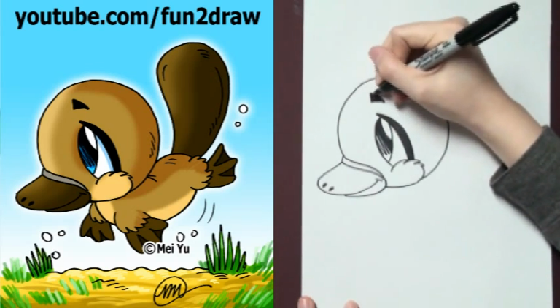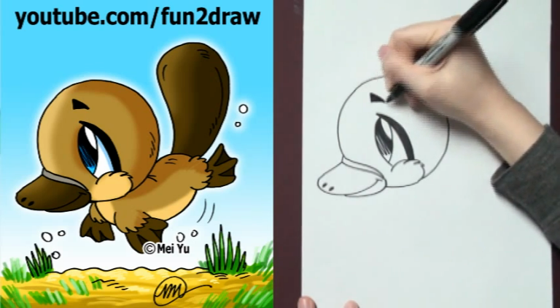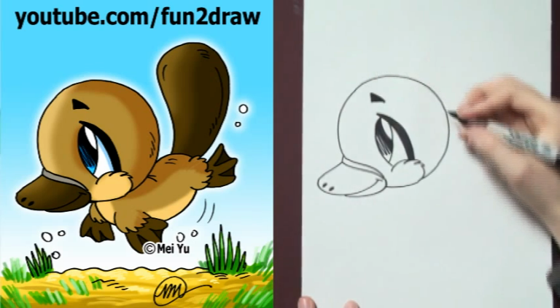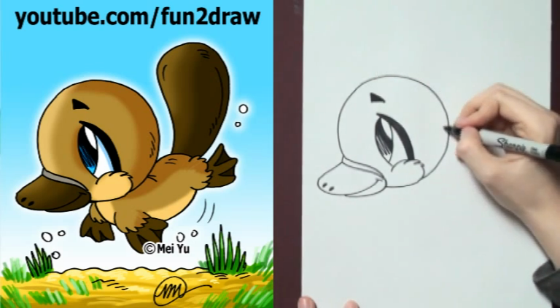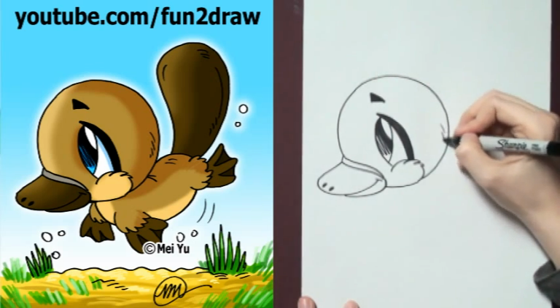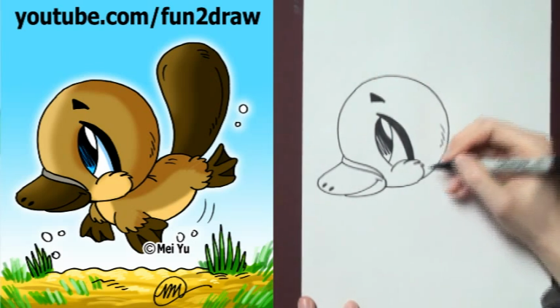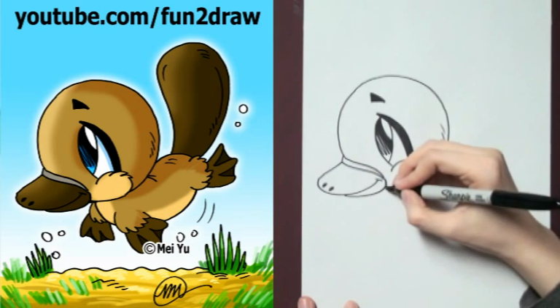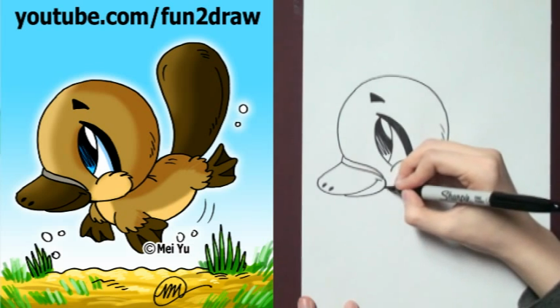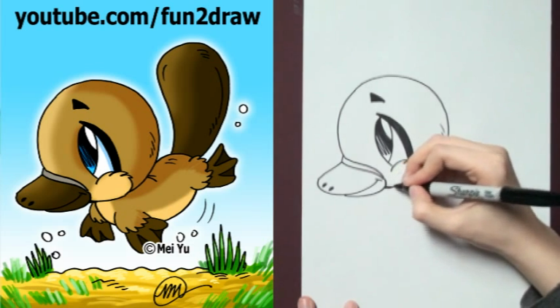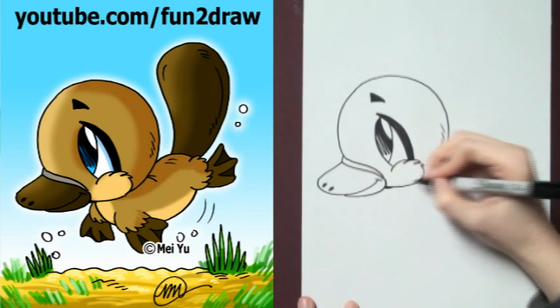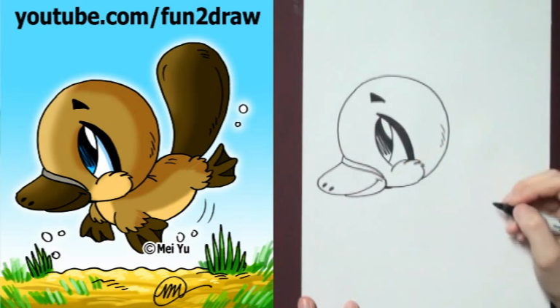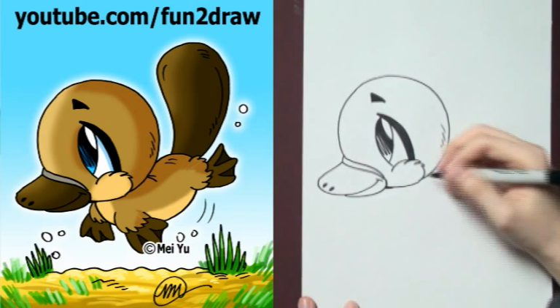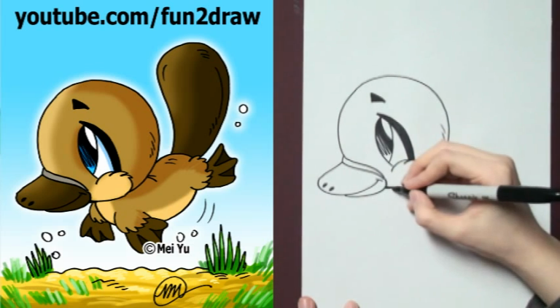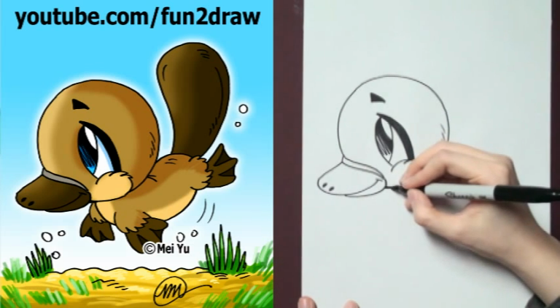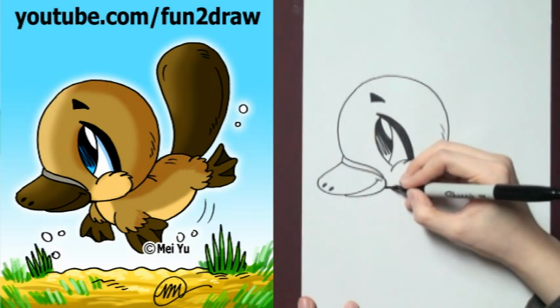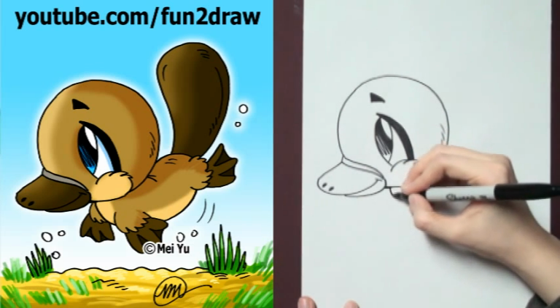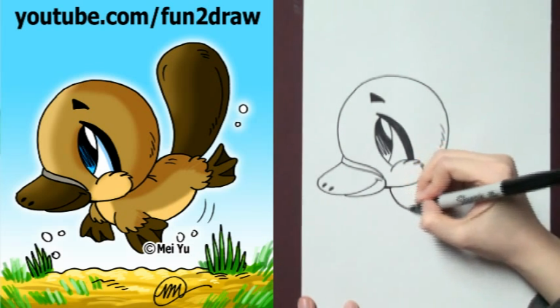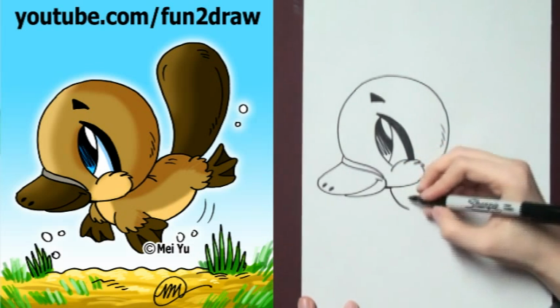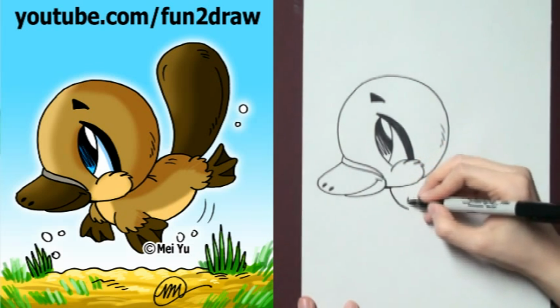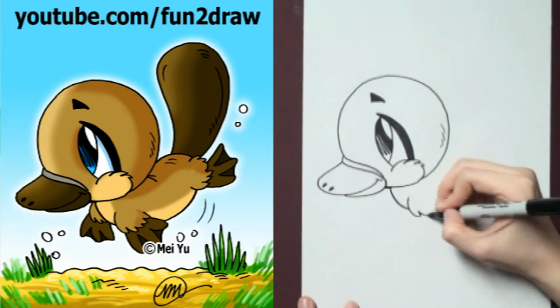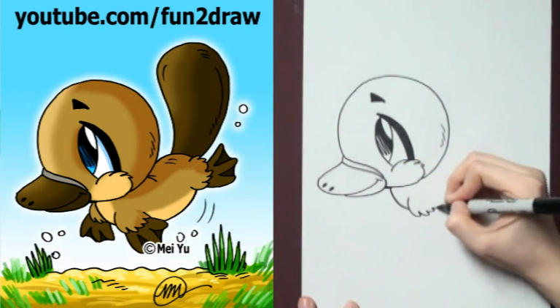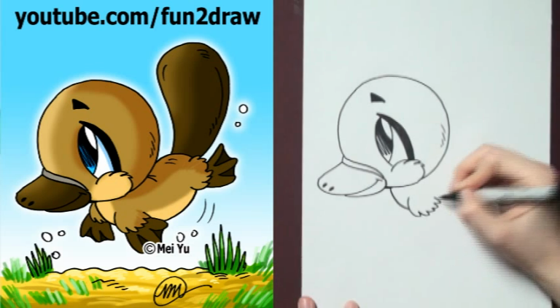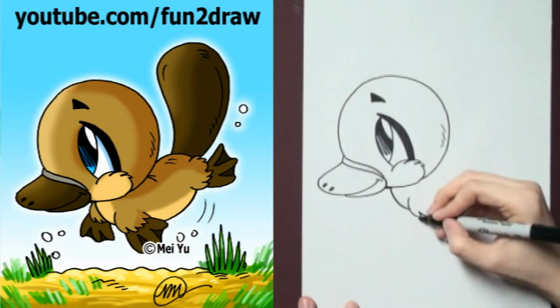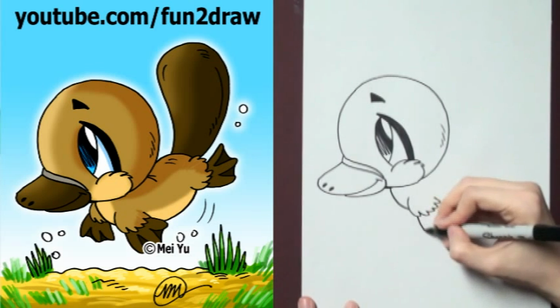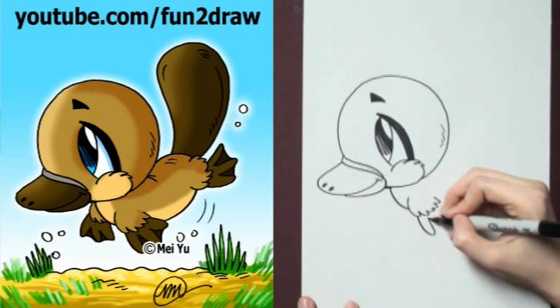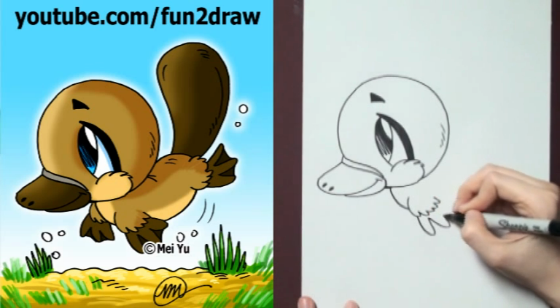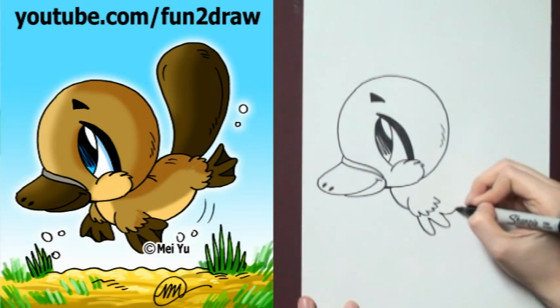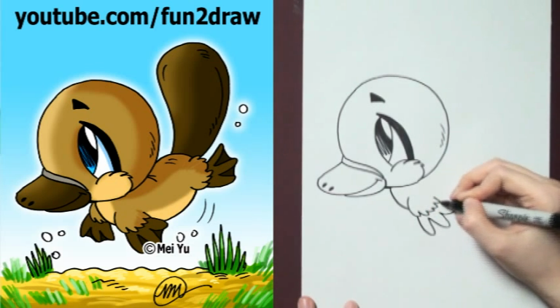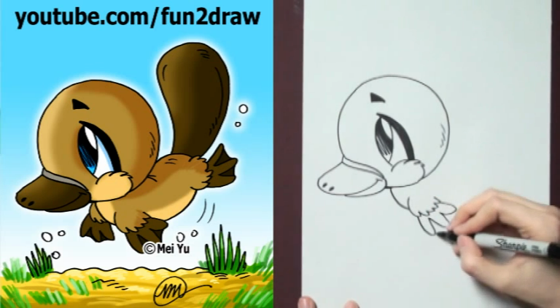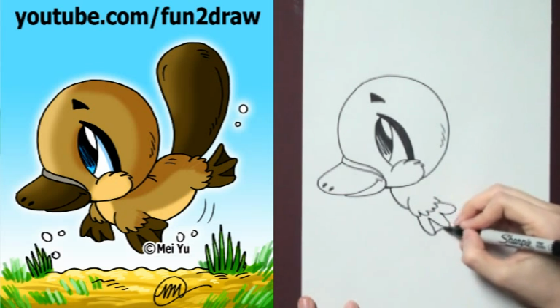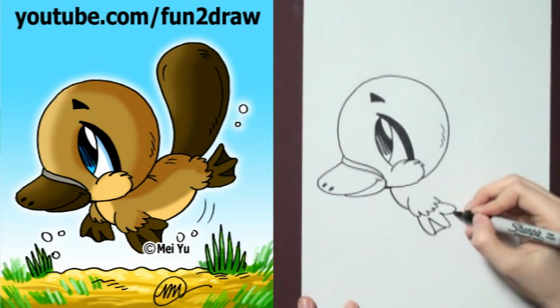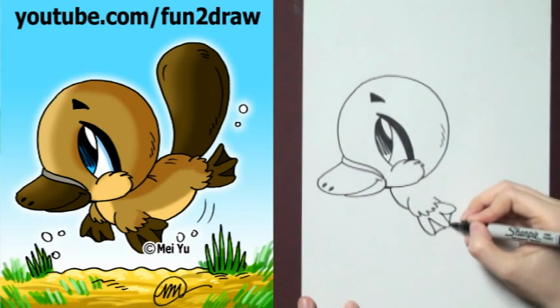Add a little eyebrow in there. Now let's move on to the body. You can add those cute little flippers, just like that.